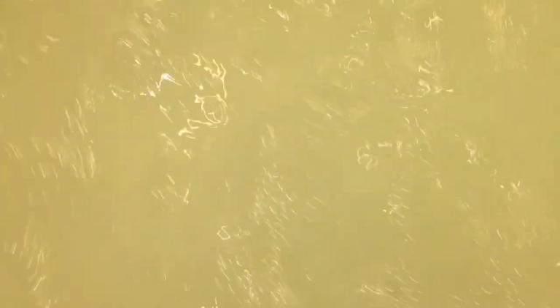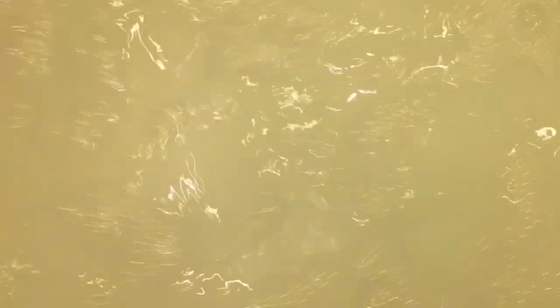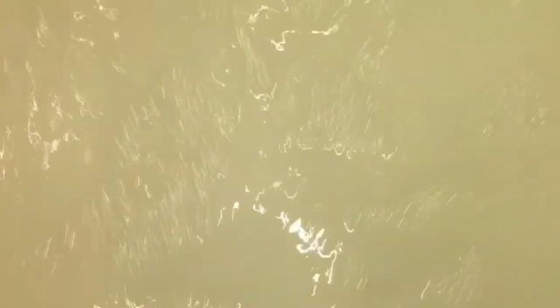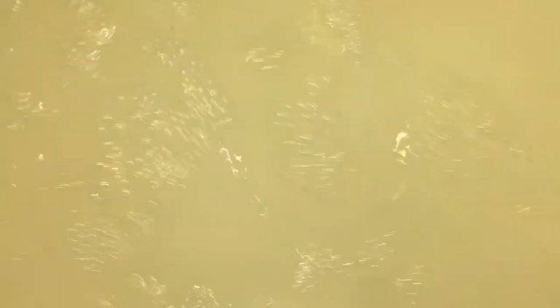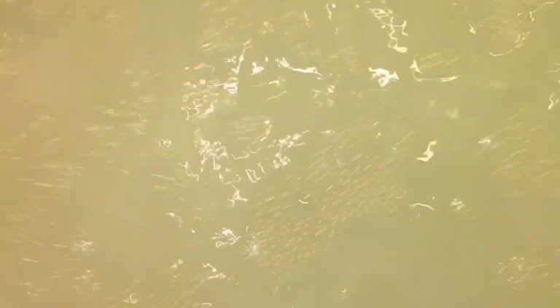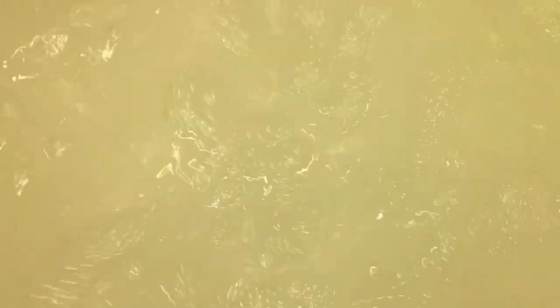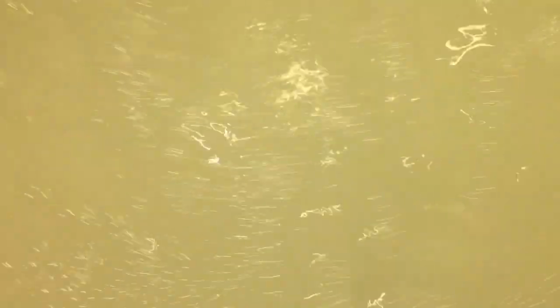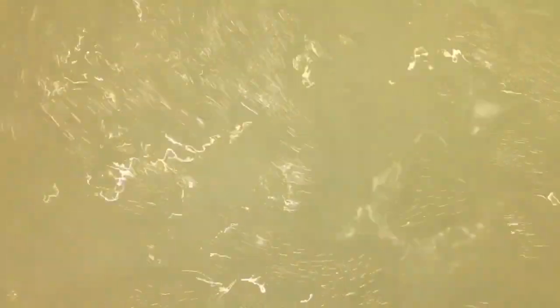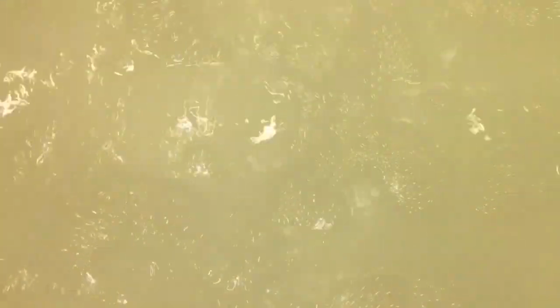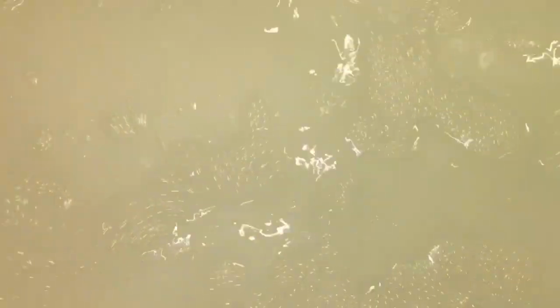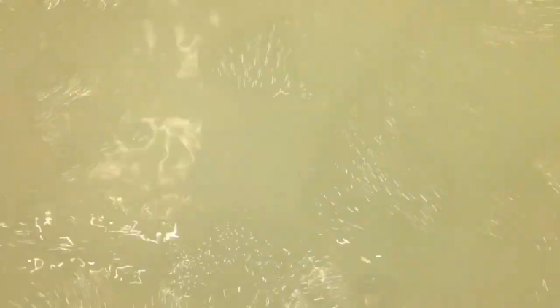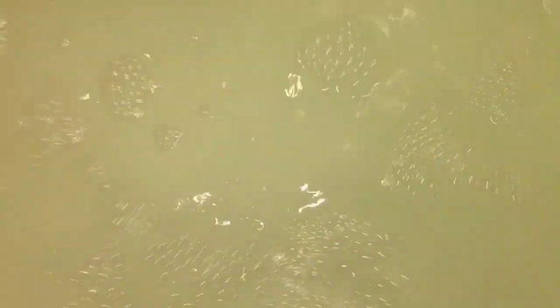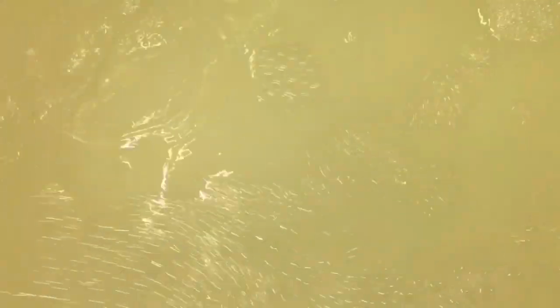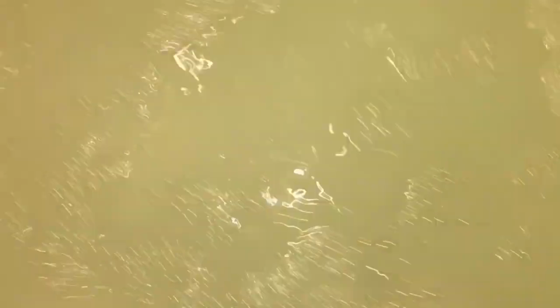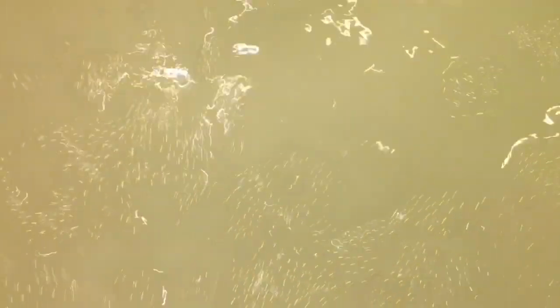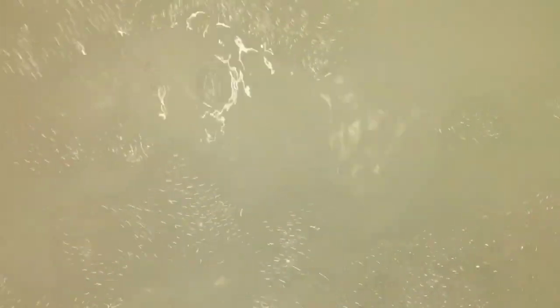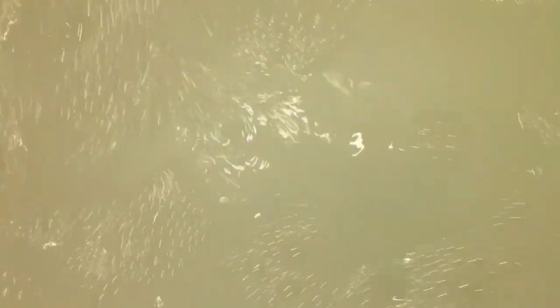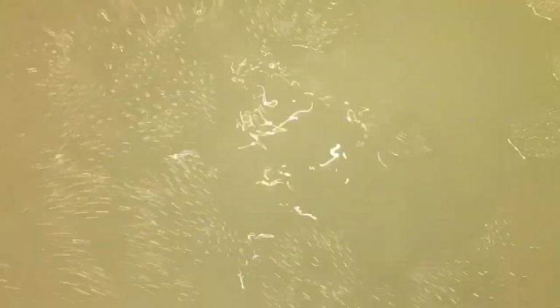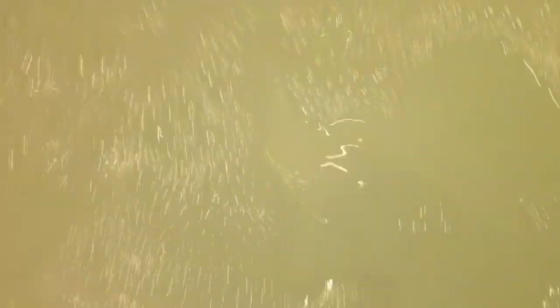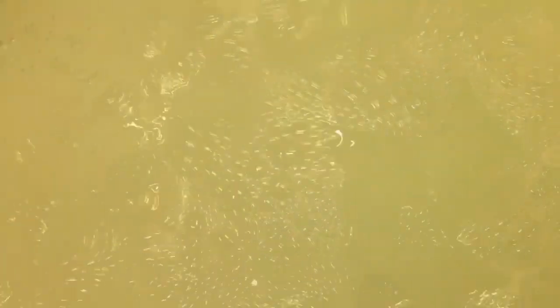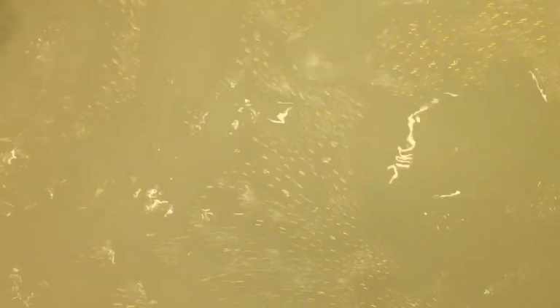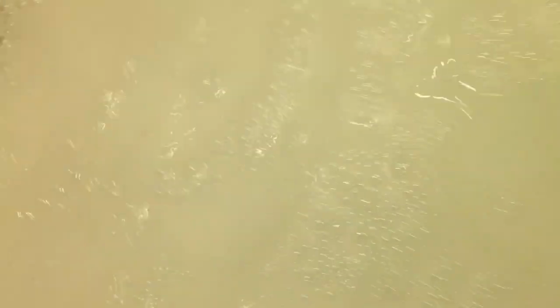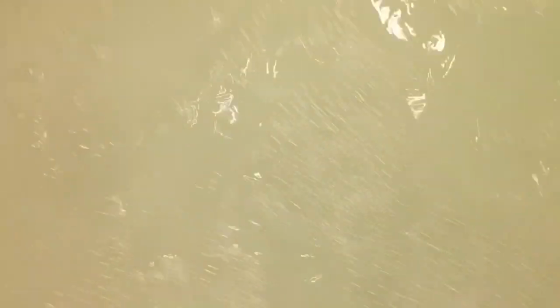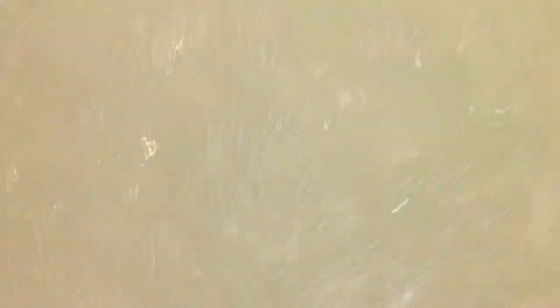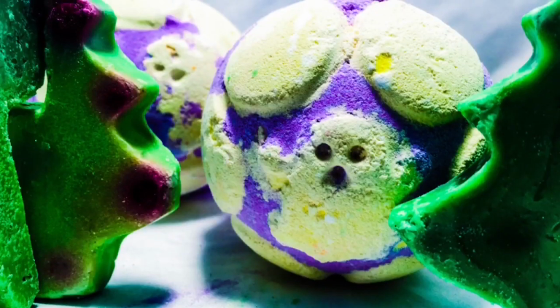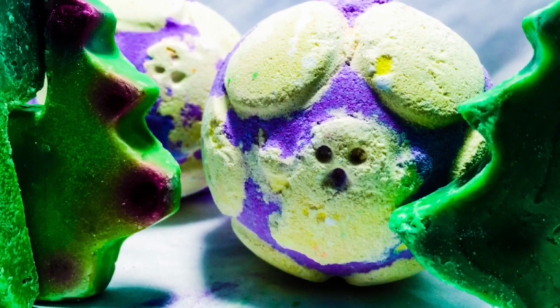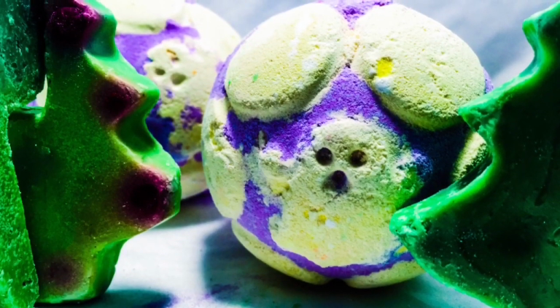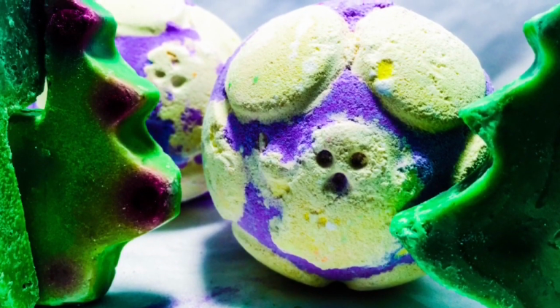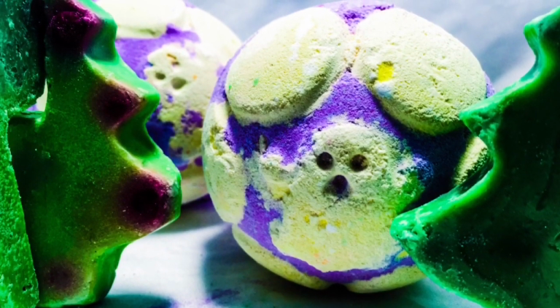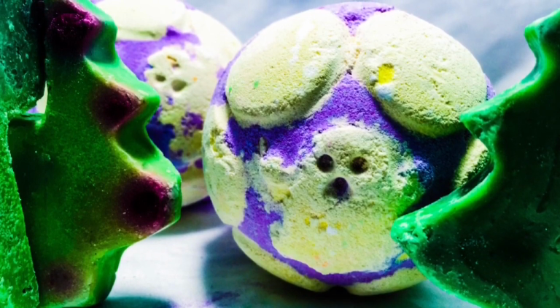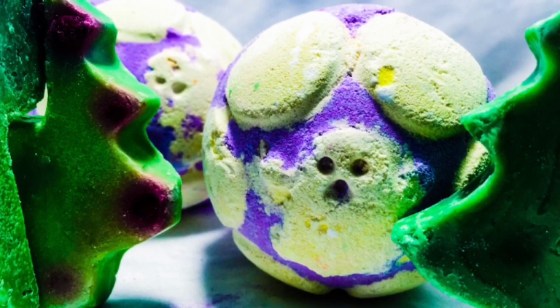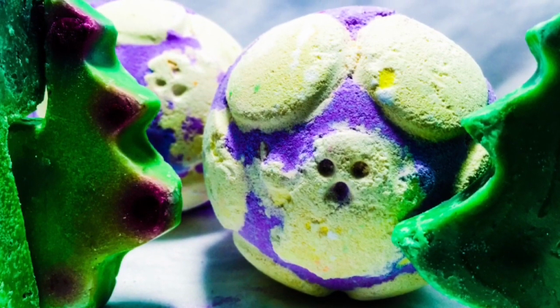I would rate Tree D a four out of five. Thanks for watching — we'll talk to you guys very soon on my next Lush video.